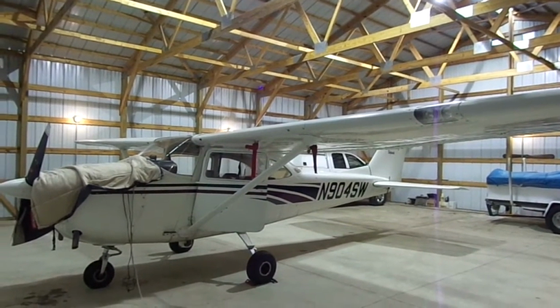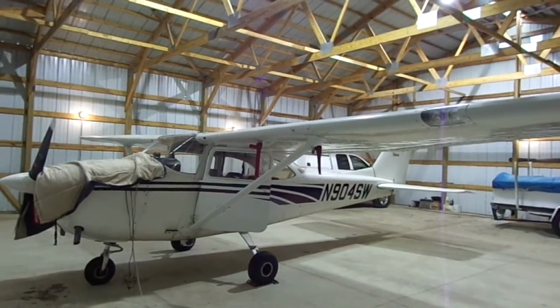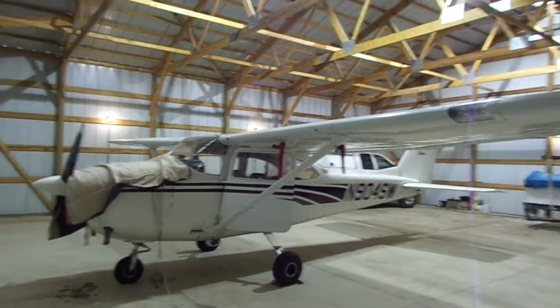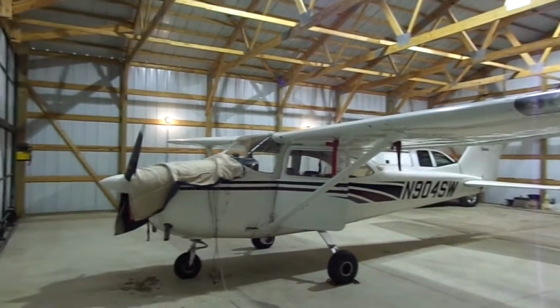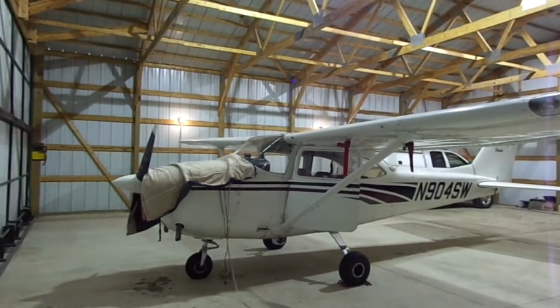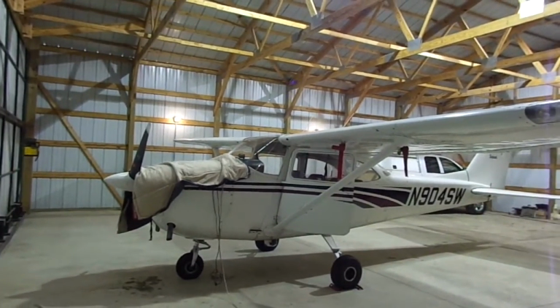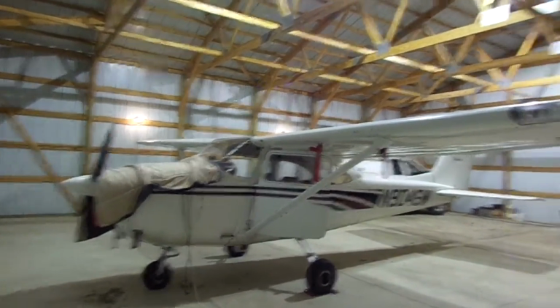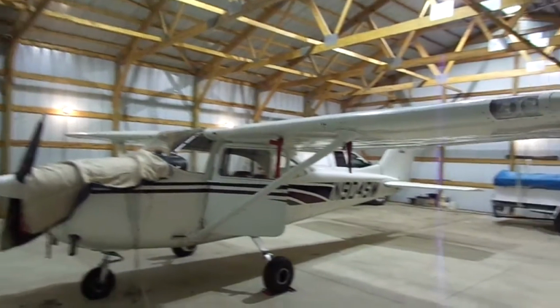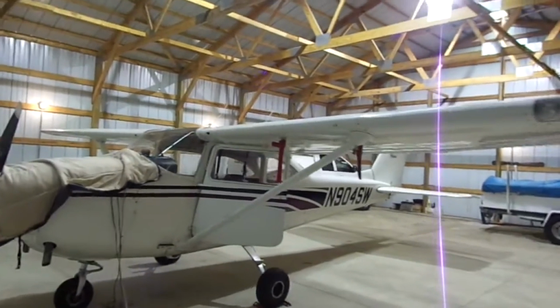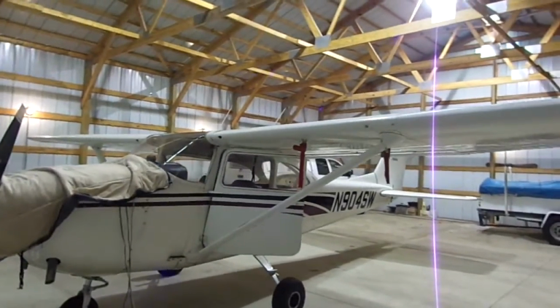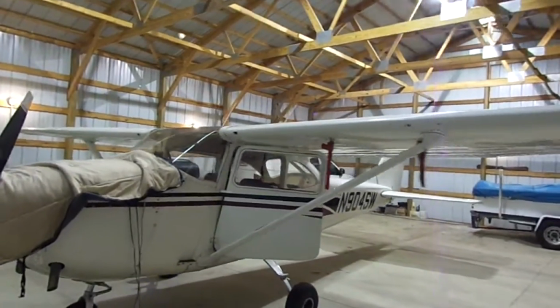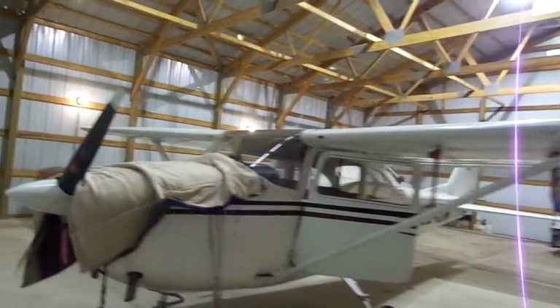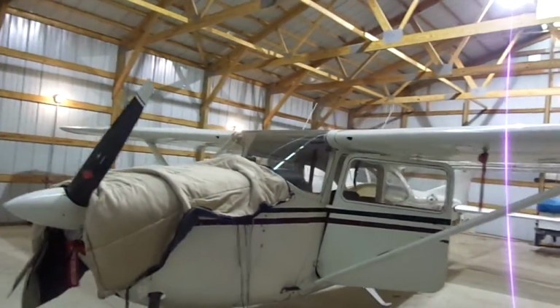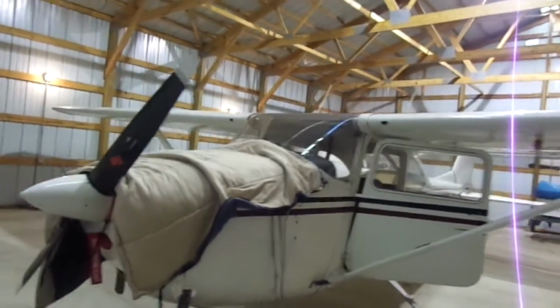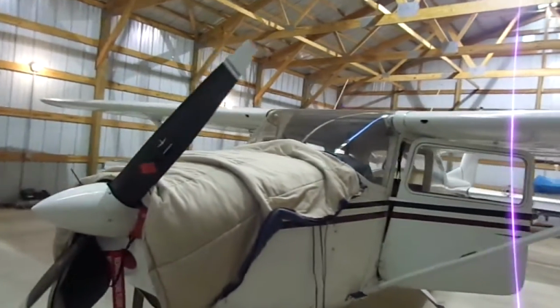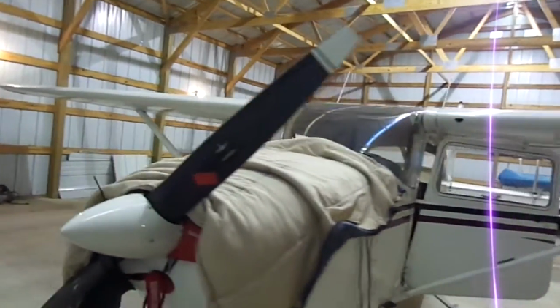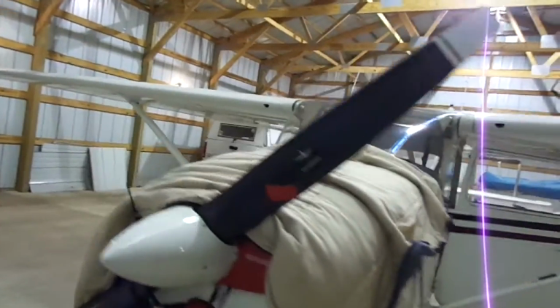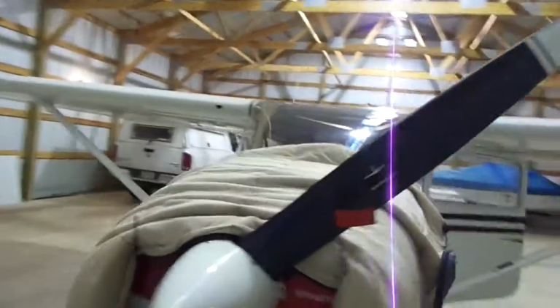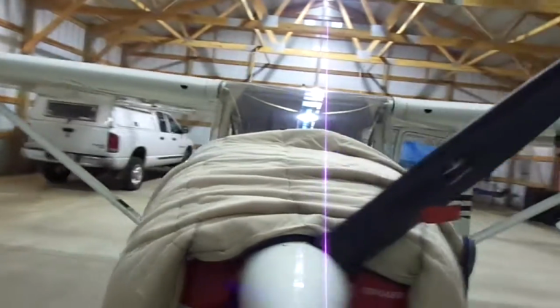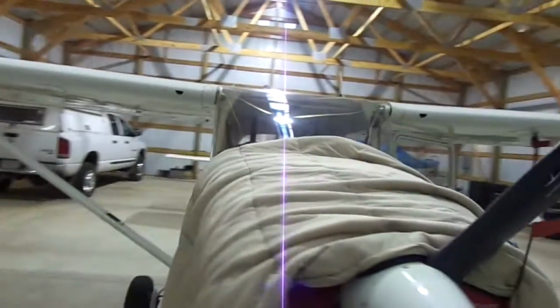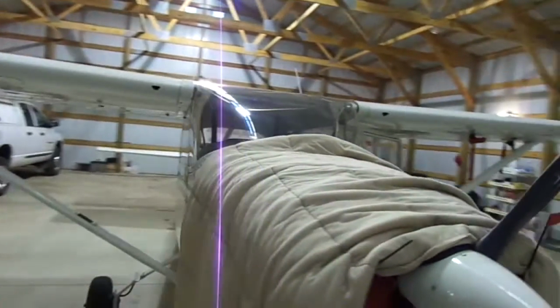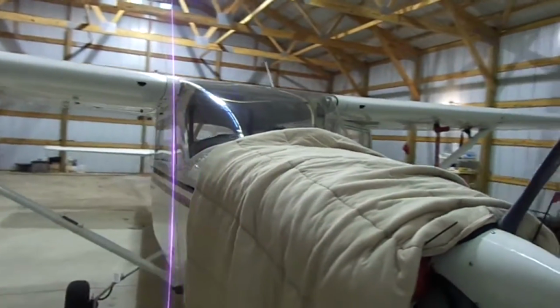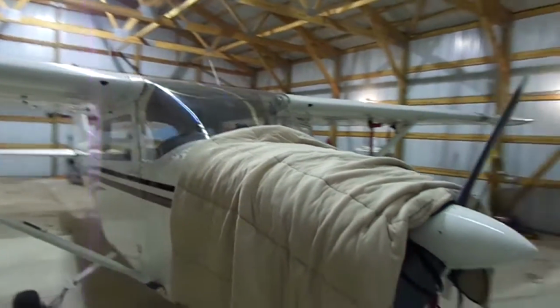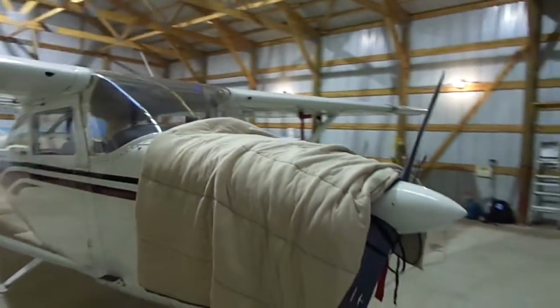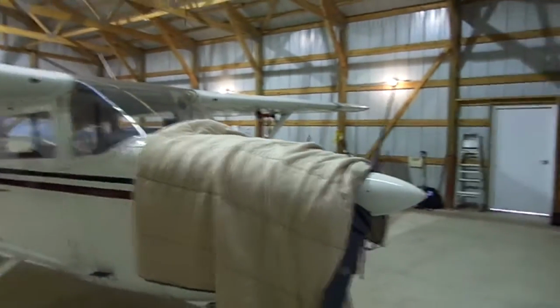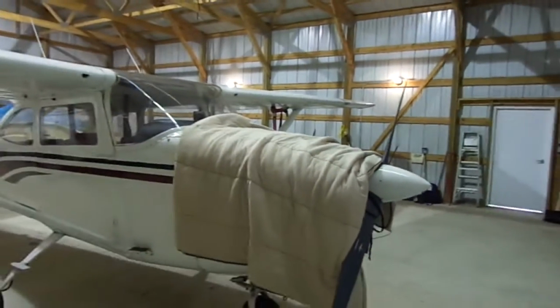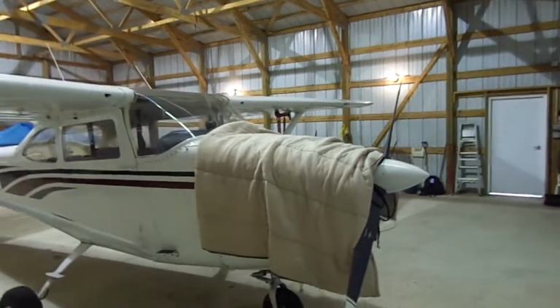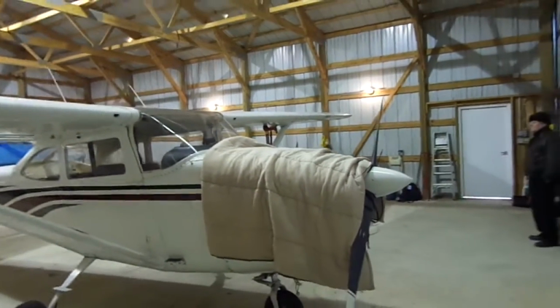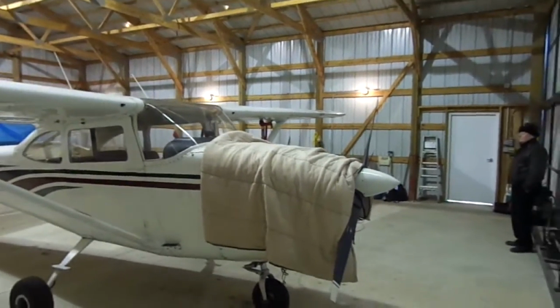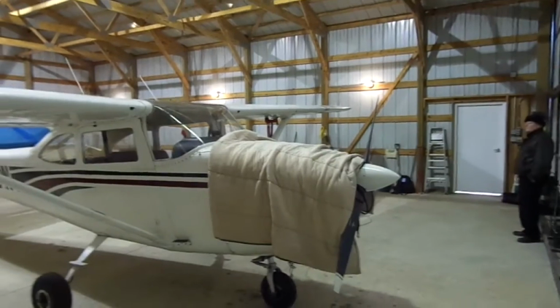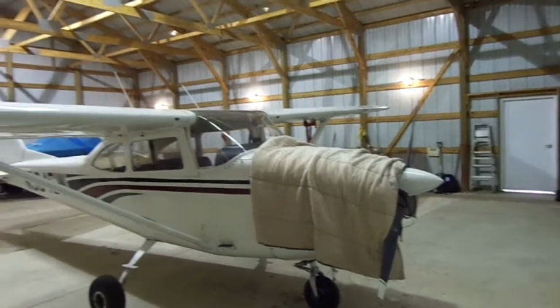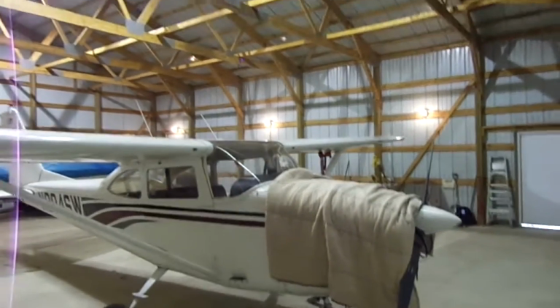We can see the covers there for the engine heater. Today is the 21st of January 2013, six degrees outside Chris, so I hope you appreciate this.